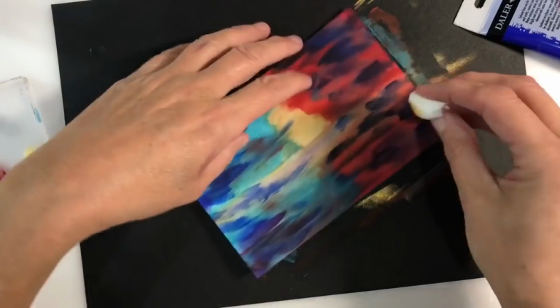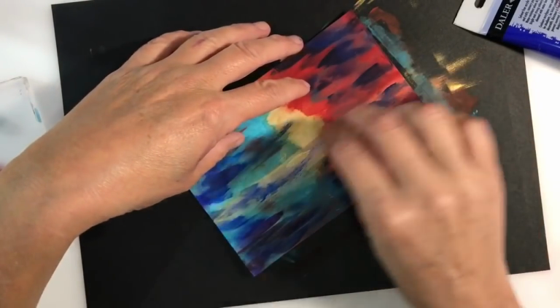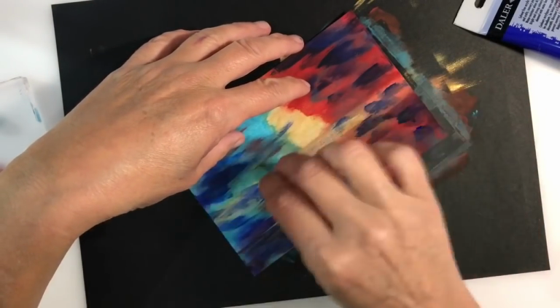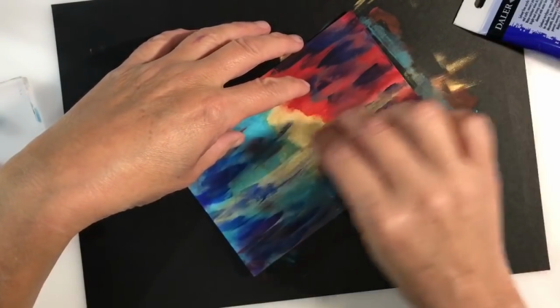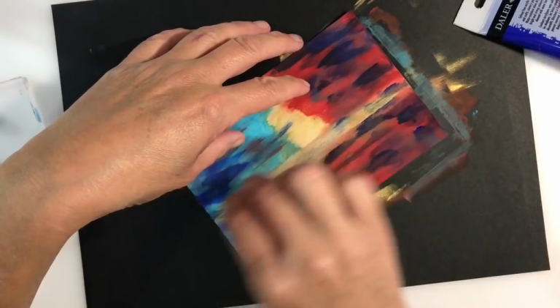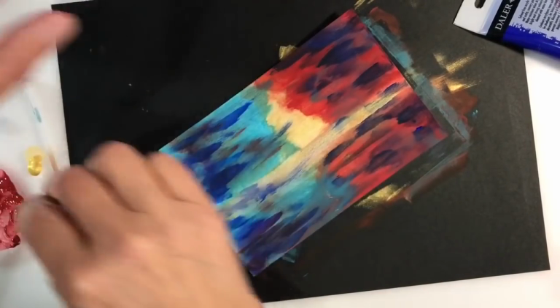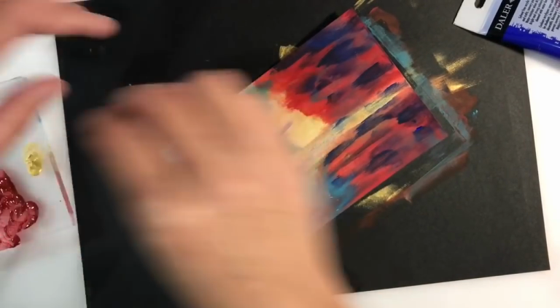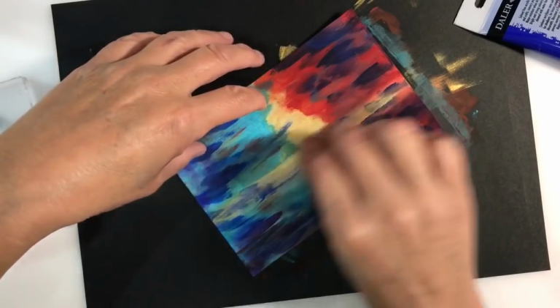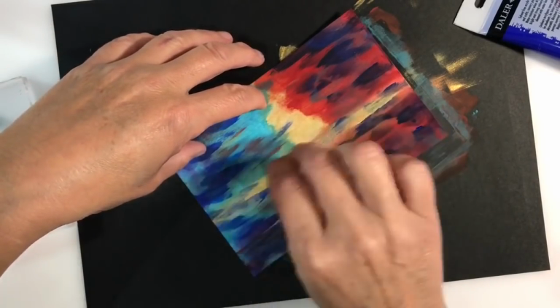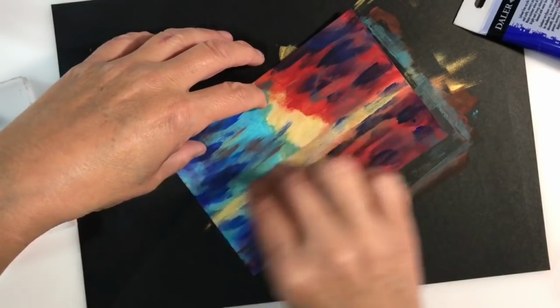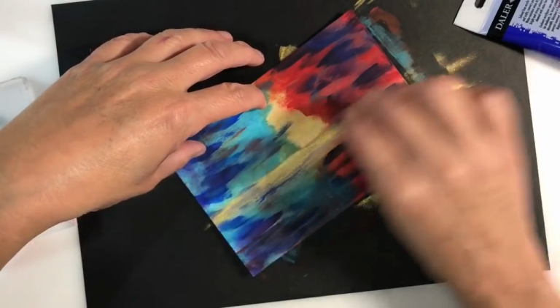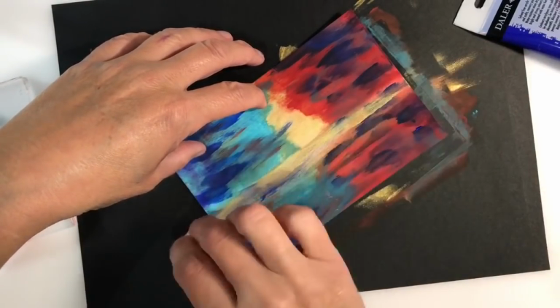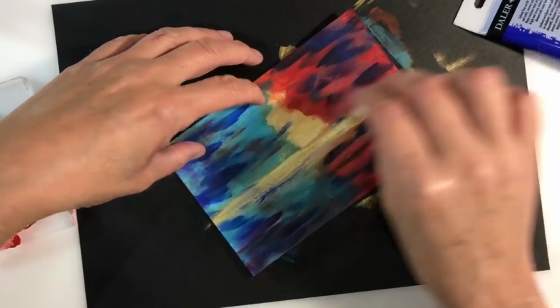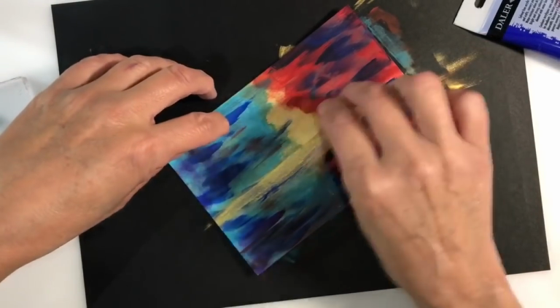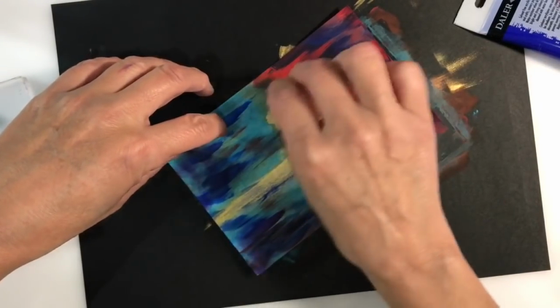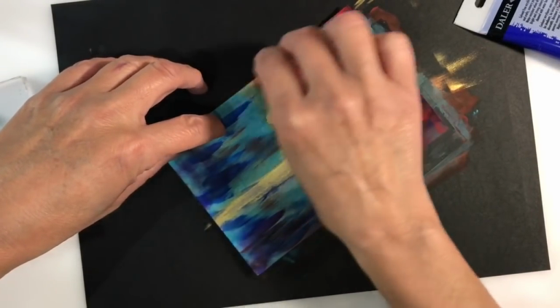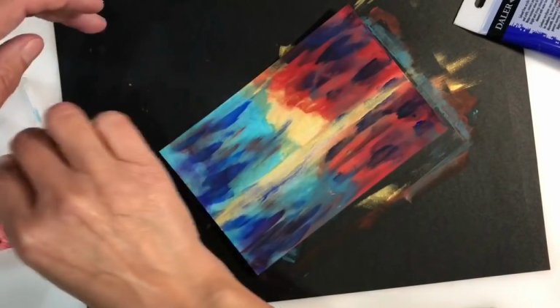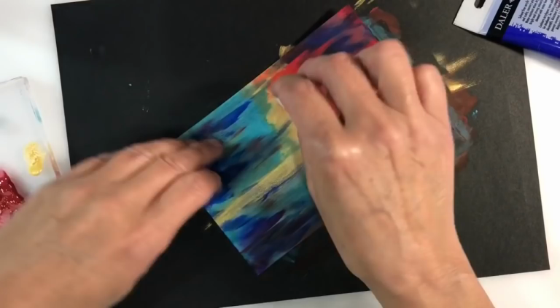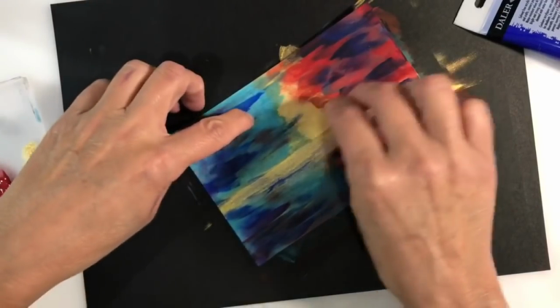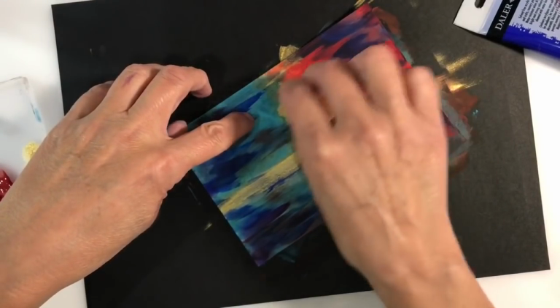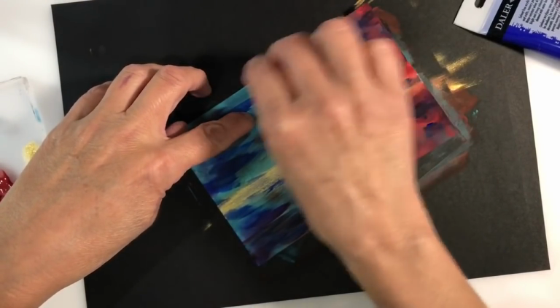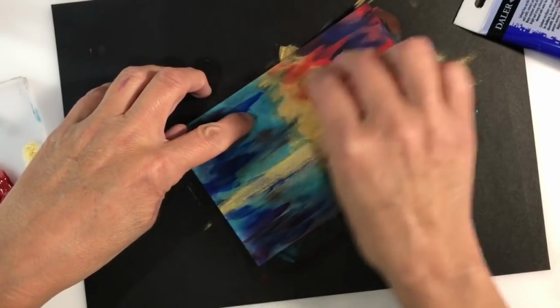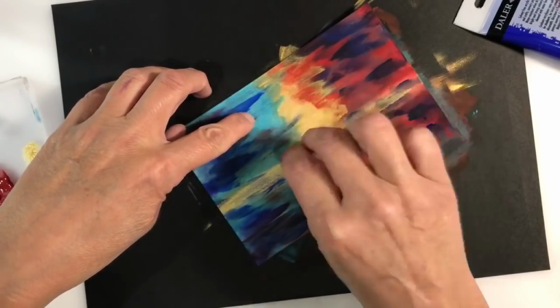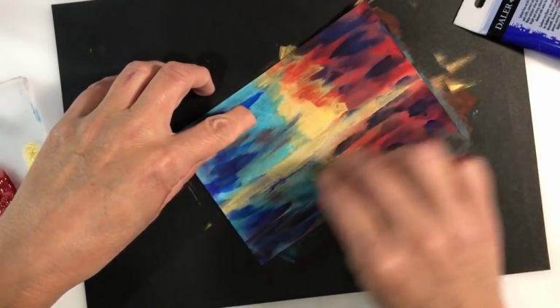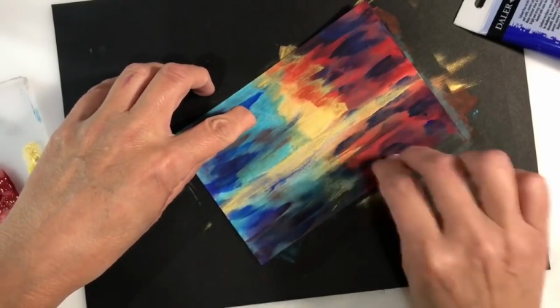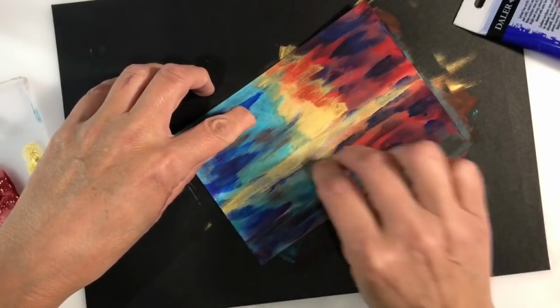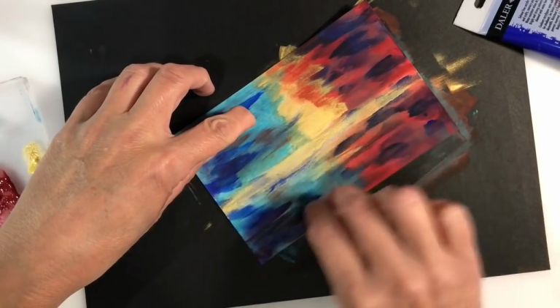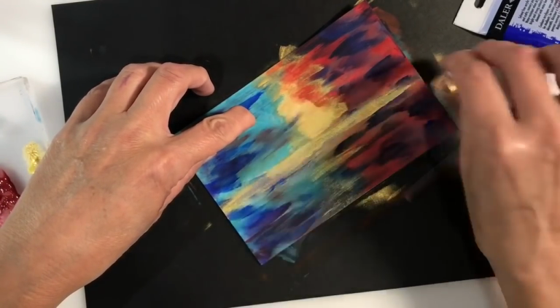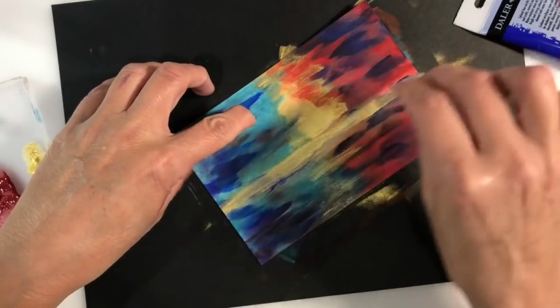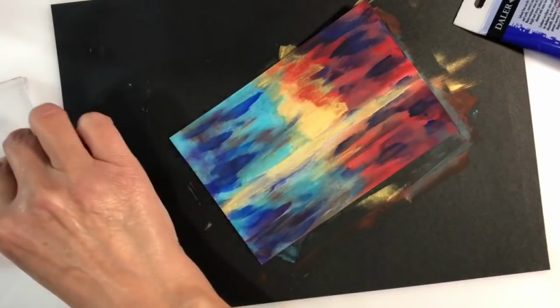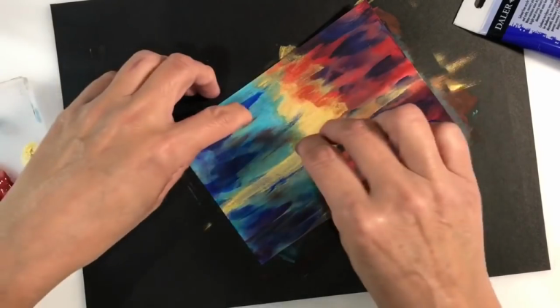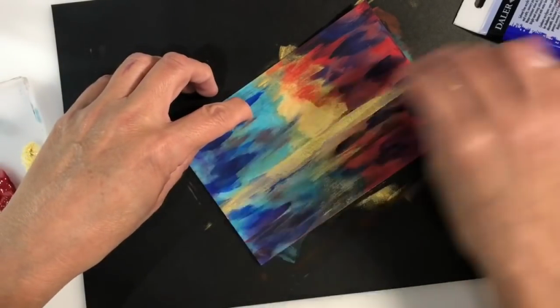Now of course a lot of that gold has disappeared with the layers that I've added, so I just want to bring a few highlights back. I'm again using my makeup sponge just to add a few touches of that gold.